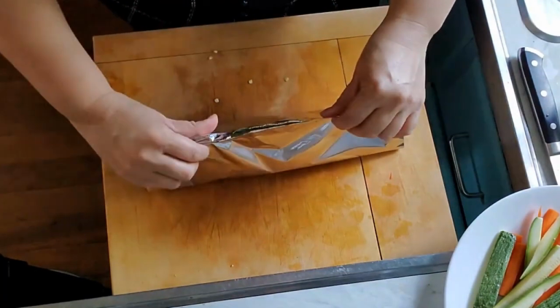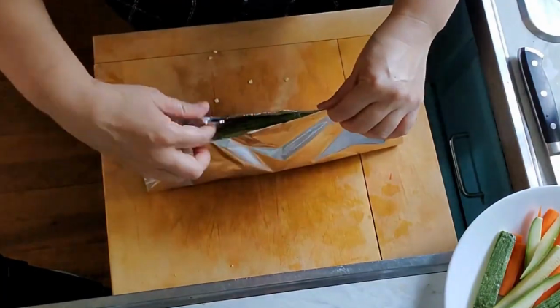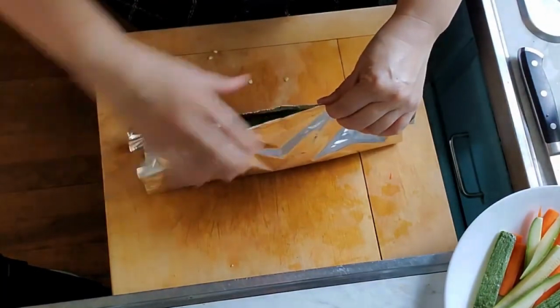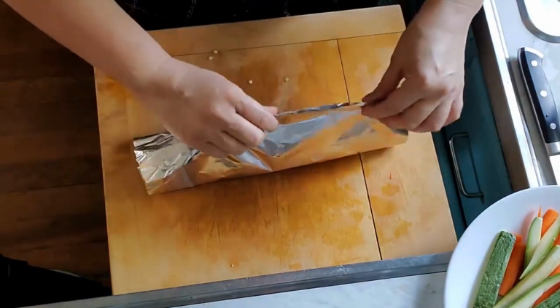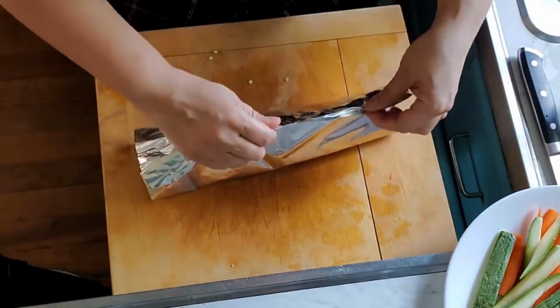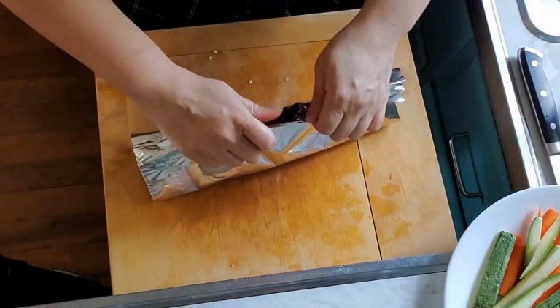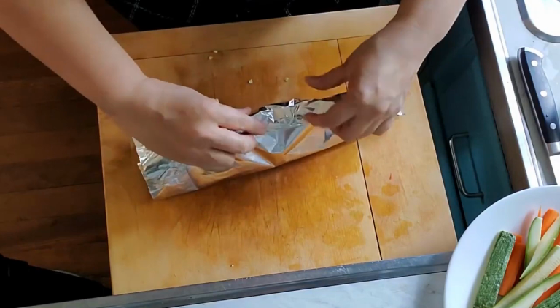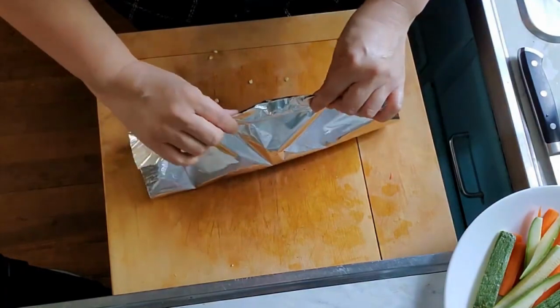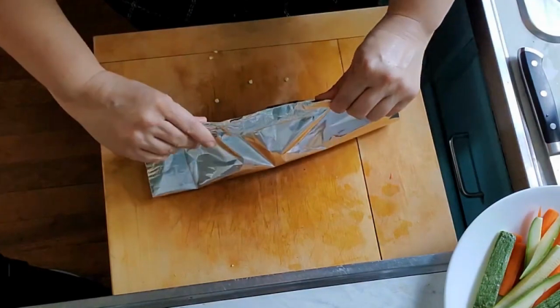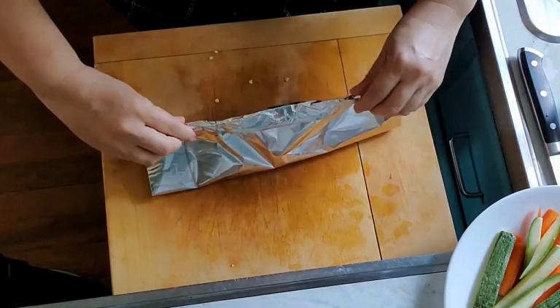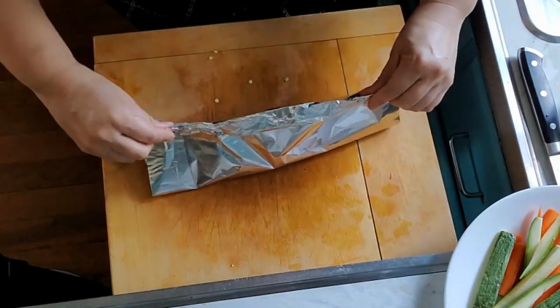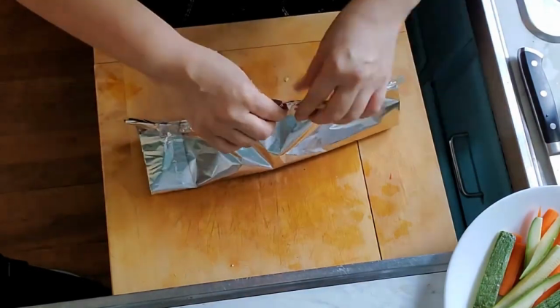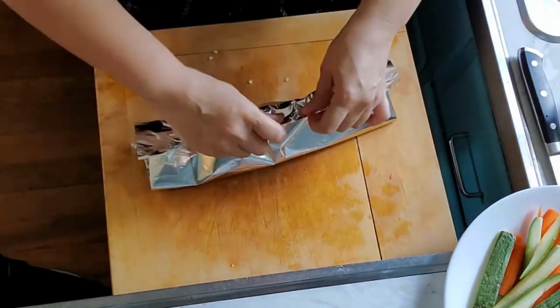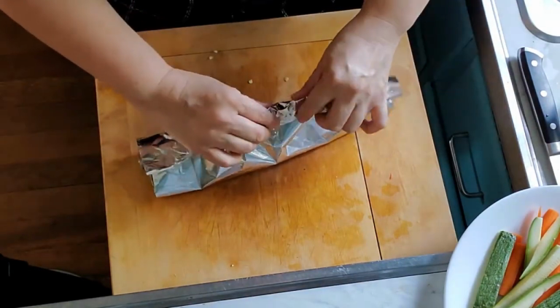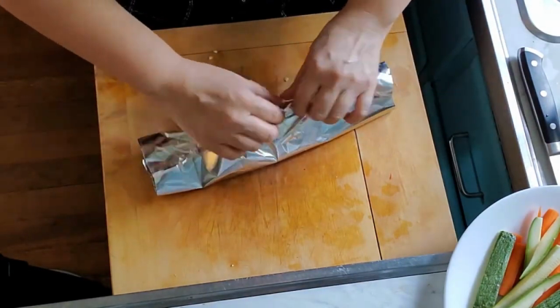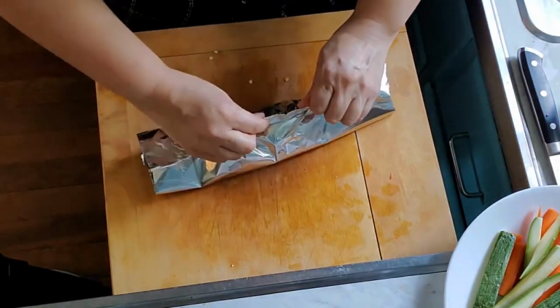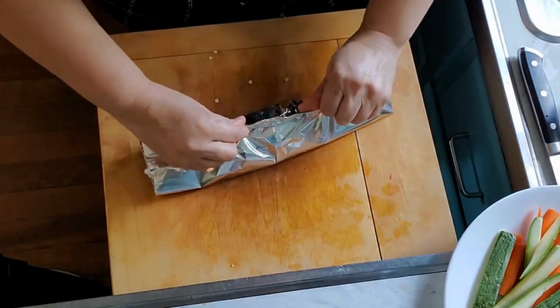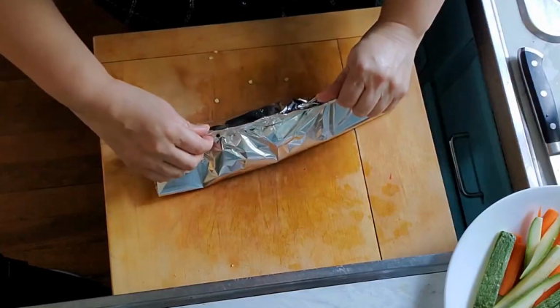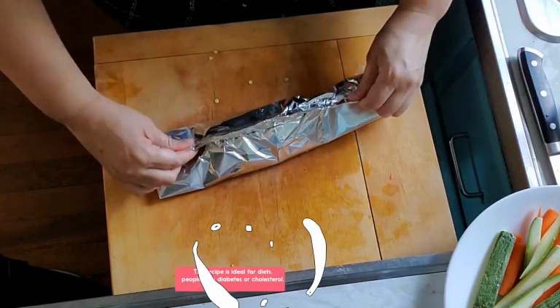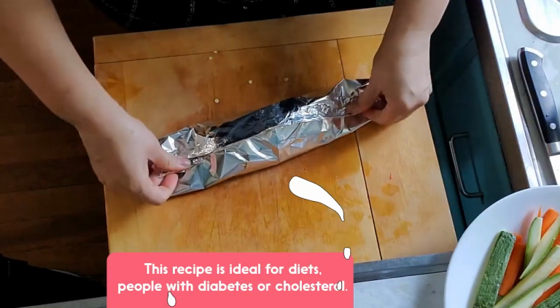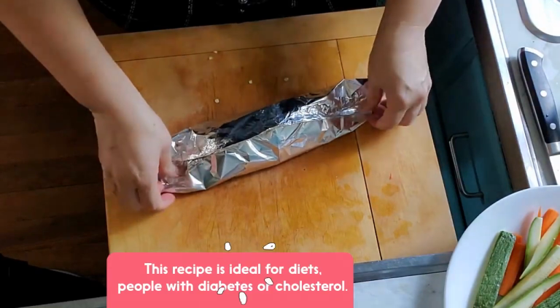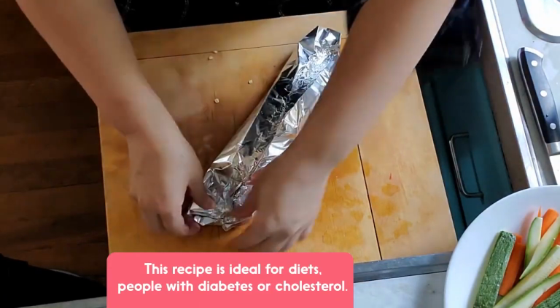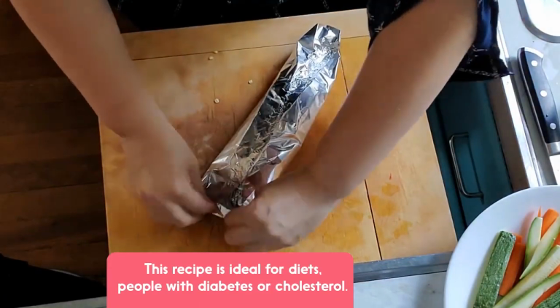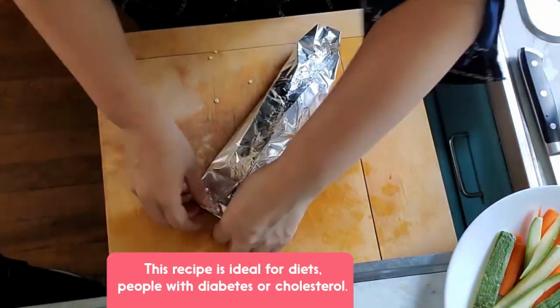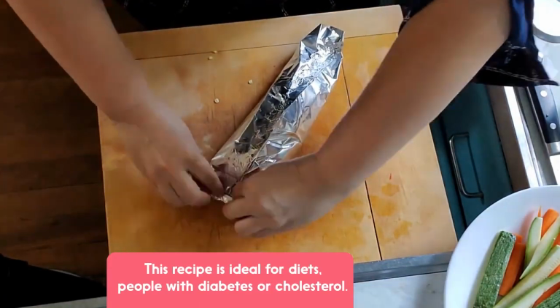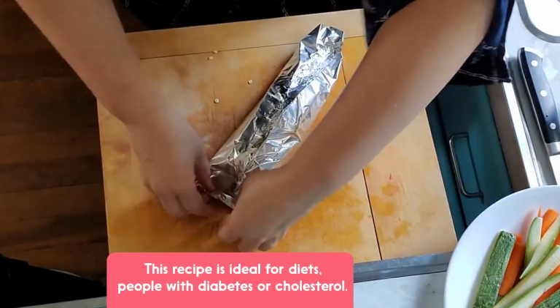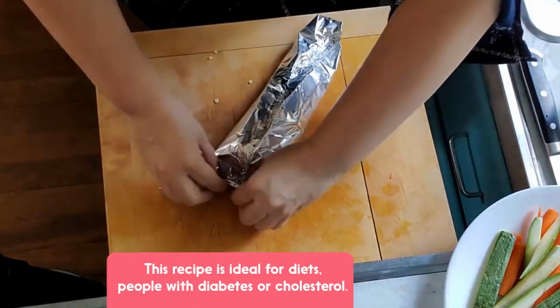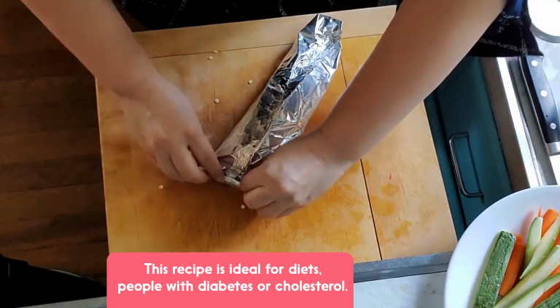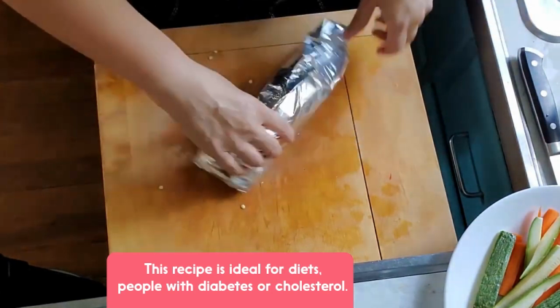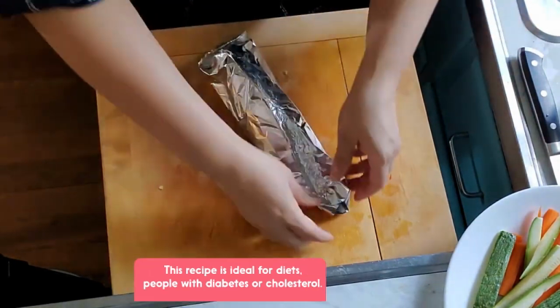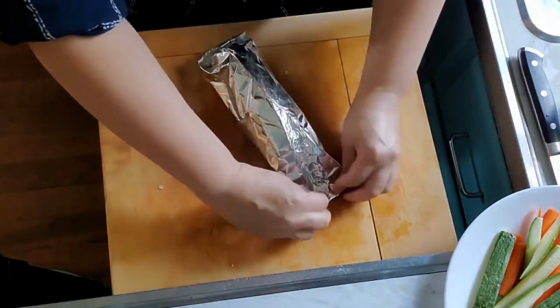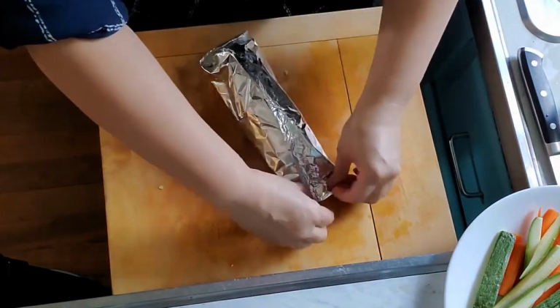On top of the fish we are going to add the vegetables — you can add as many vegetables as you want. Add a teaspoon of olive oil on top, then fold the foil paper once, fold twice, and if you can, fold three times. Do the same on the sides.